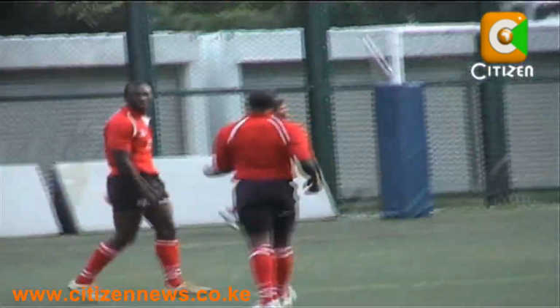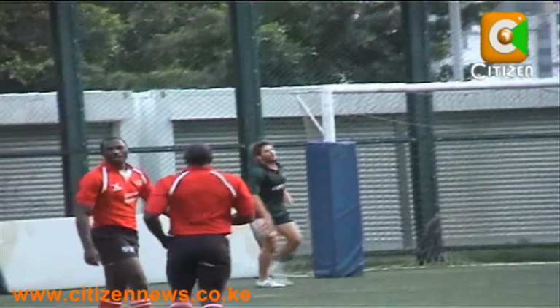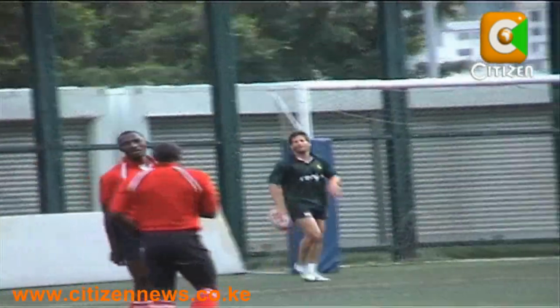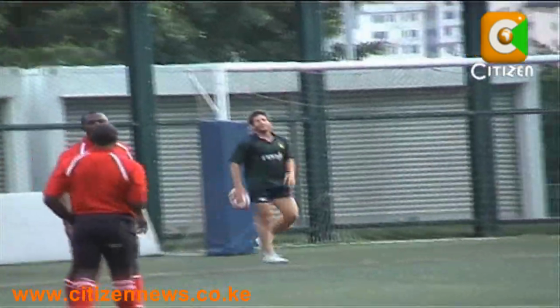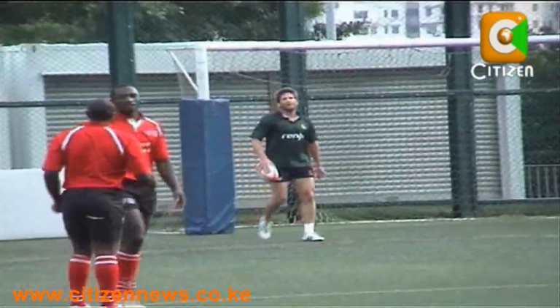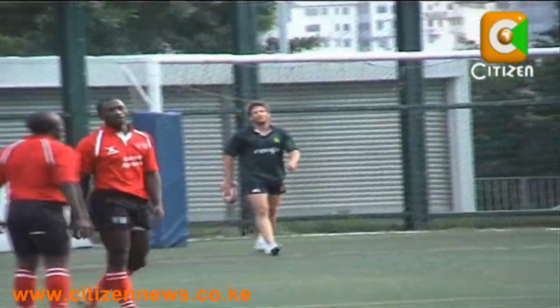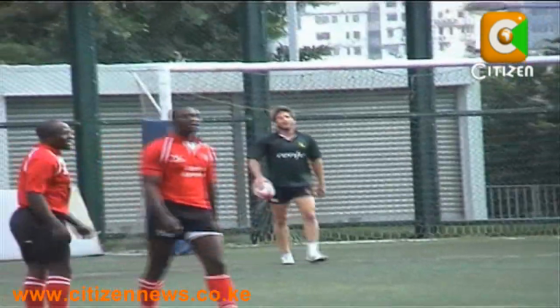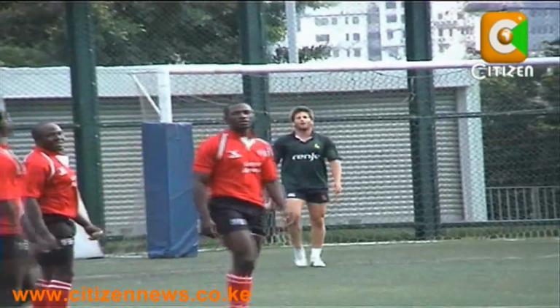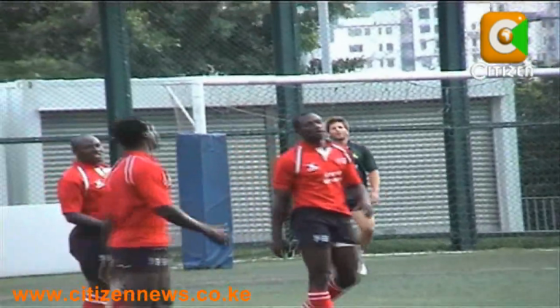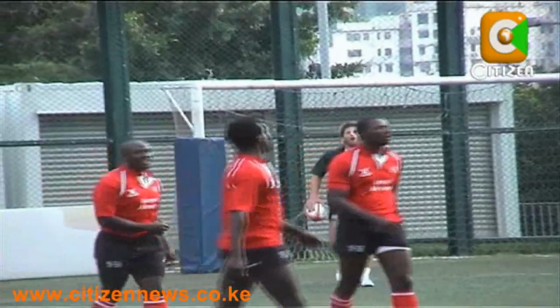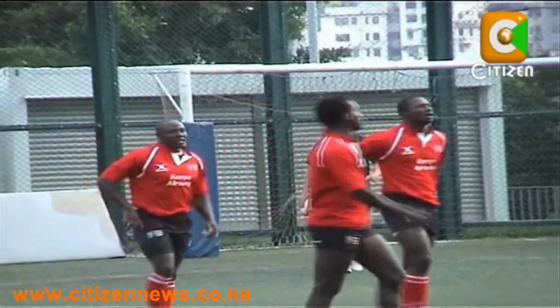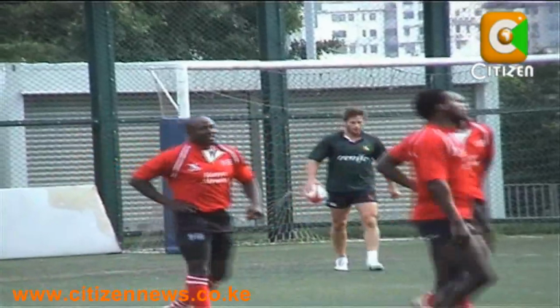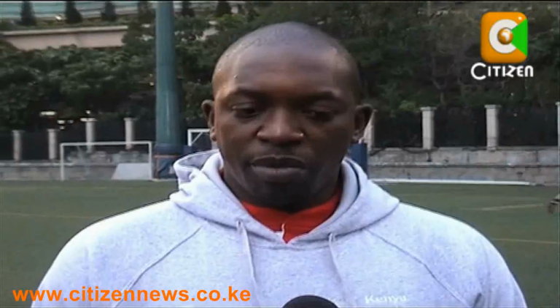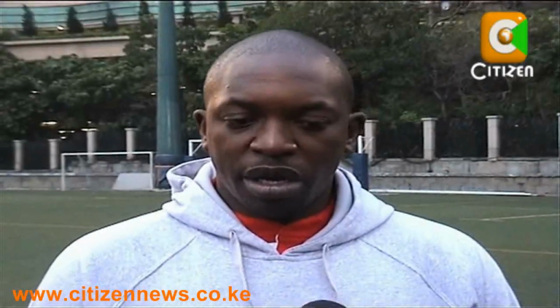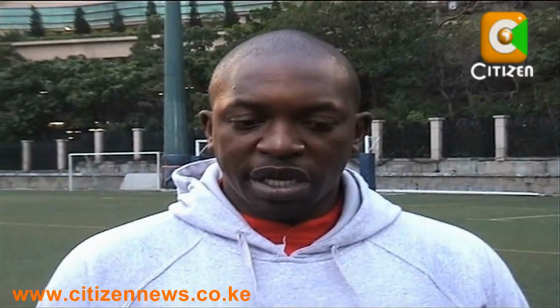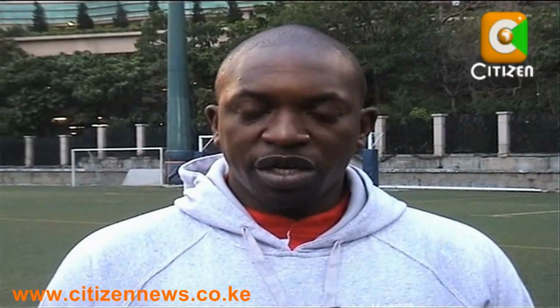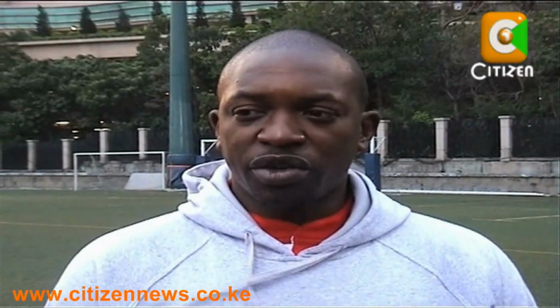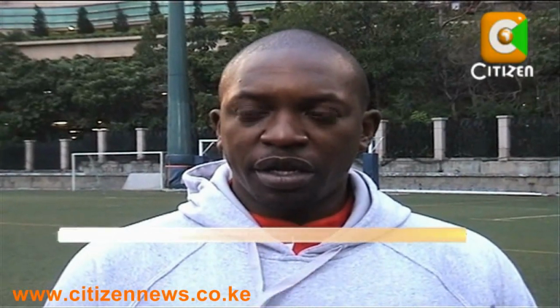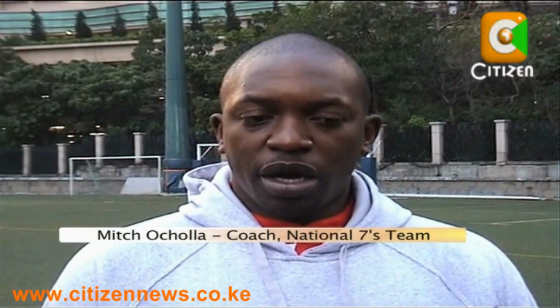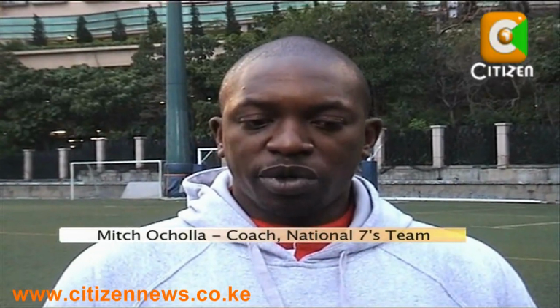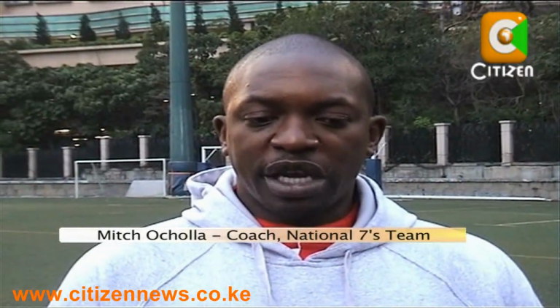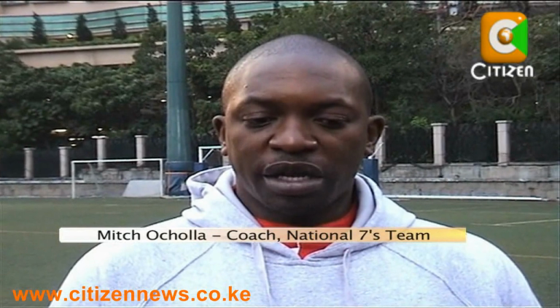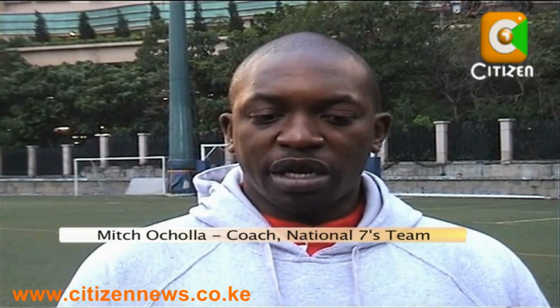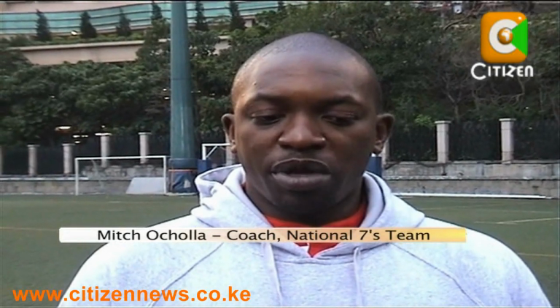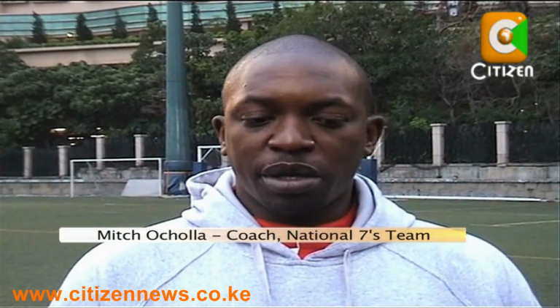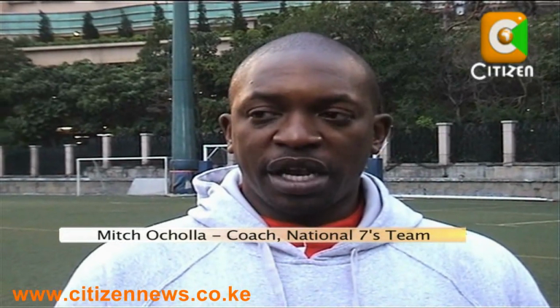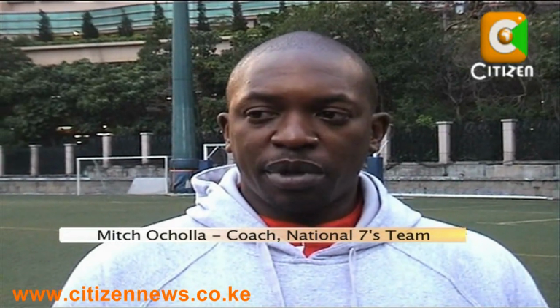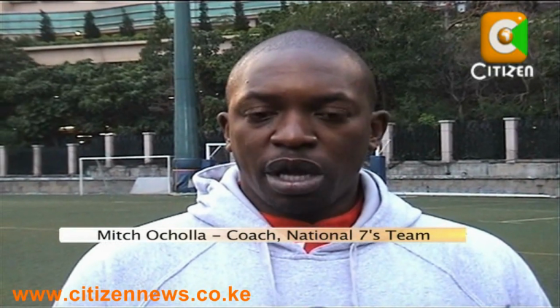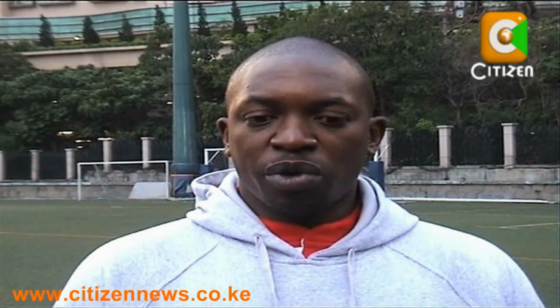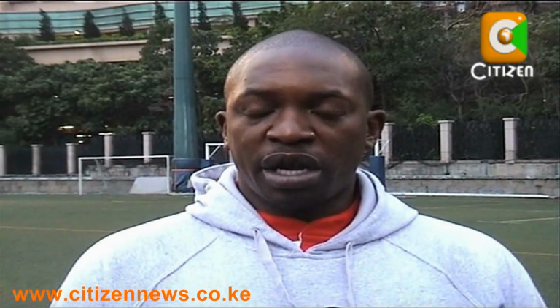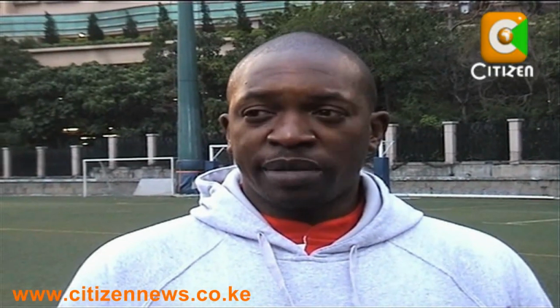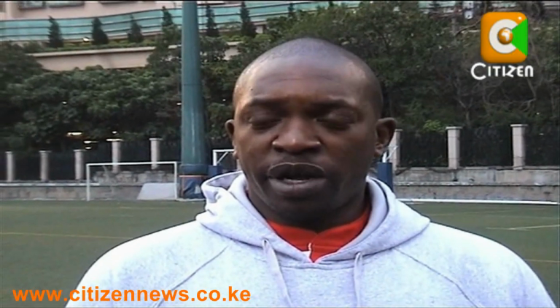Evidently both coaches were using the match as an opportunity to gauge their play ahead of the tournament. To this game we had basically three tactics going, which was basically looking at probably the starting line-up and then we were looking at how the subs are going to come through.